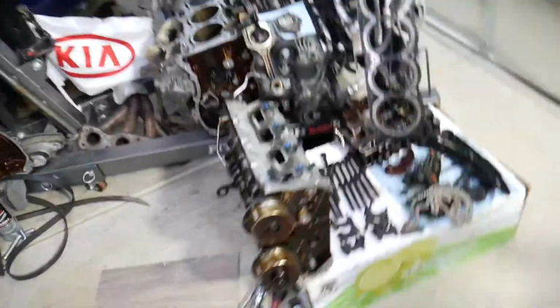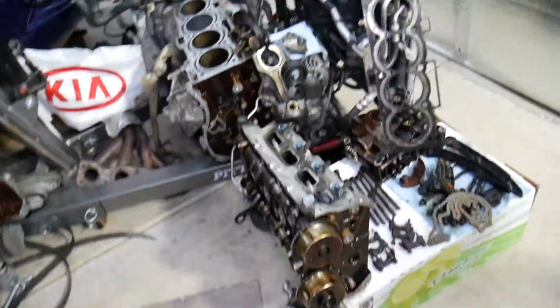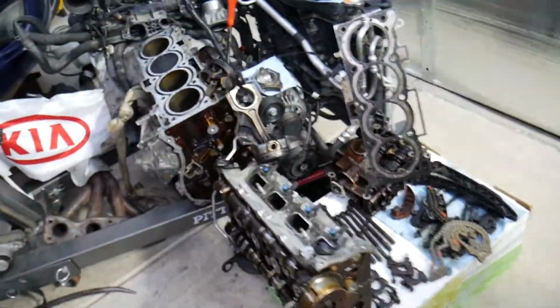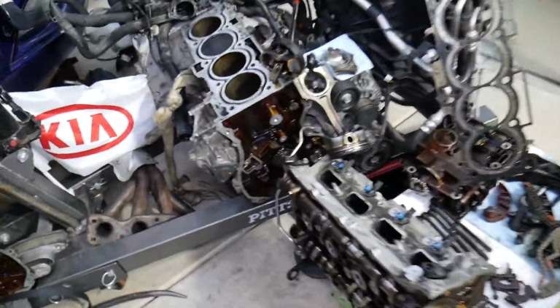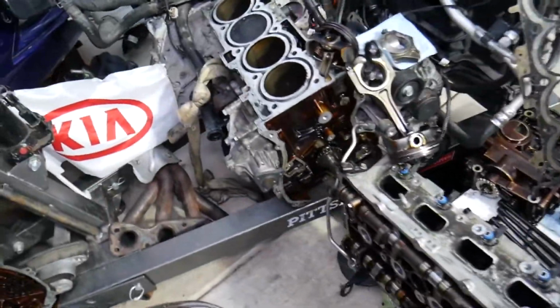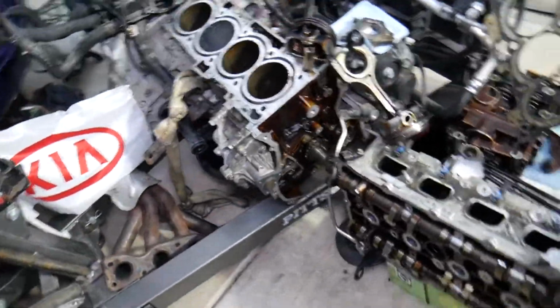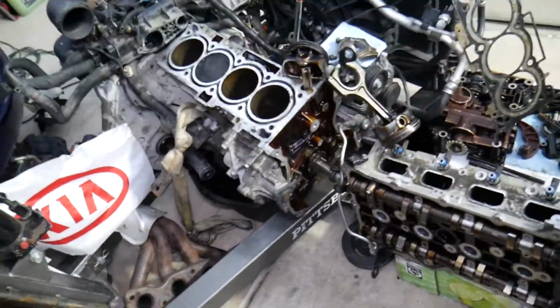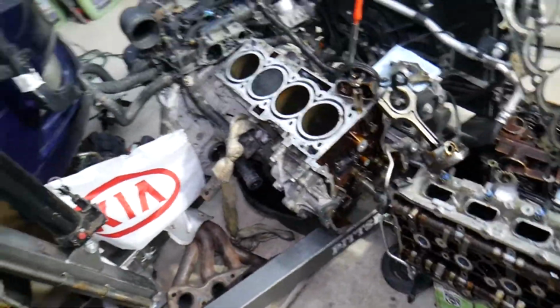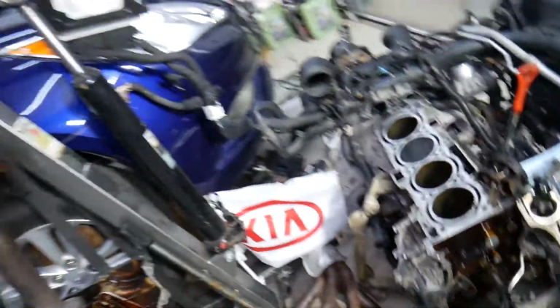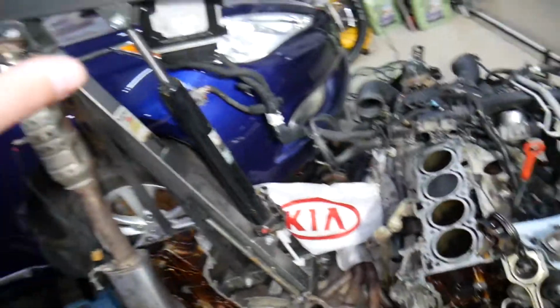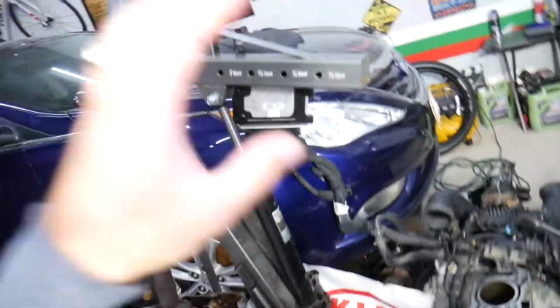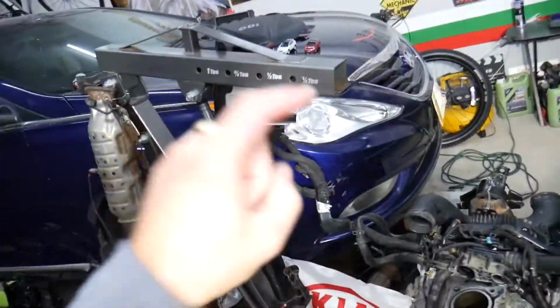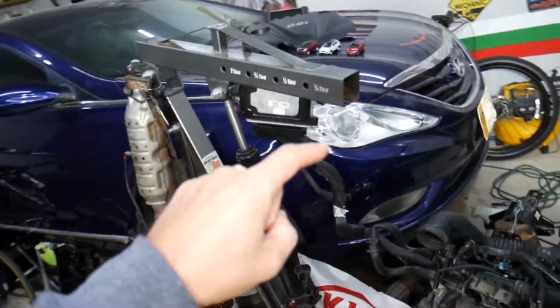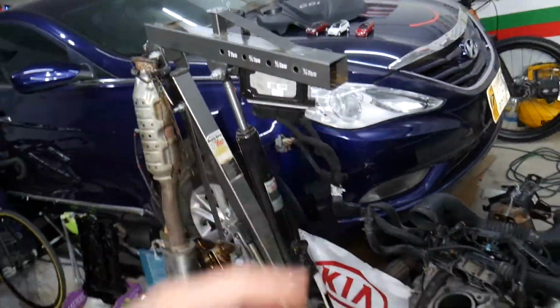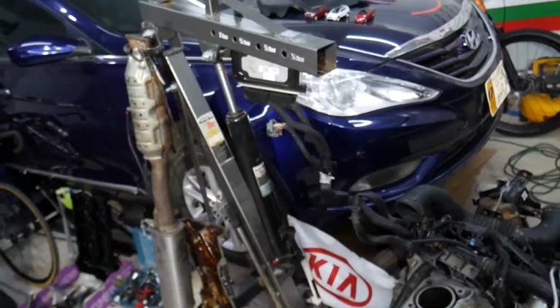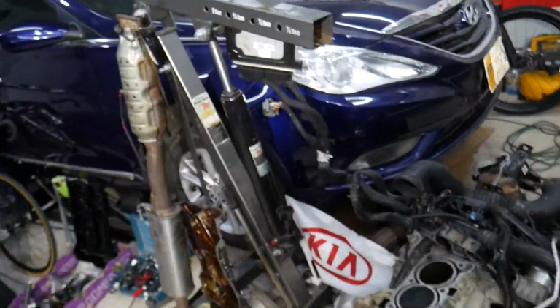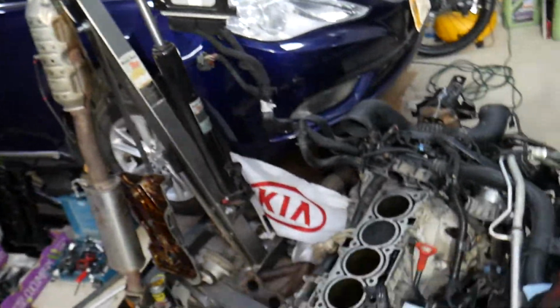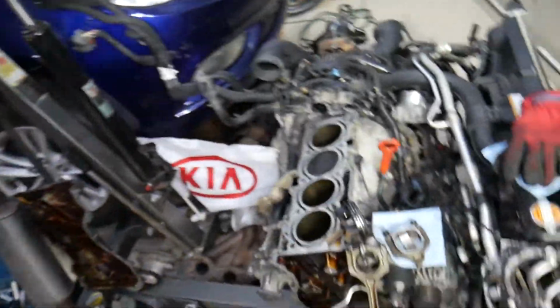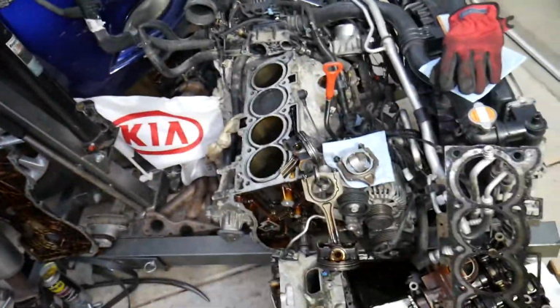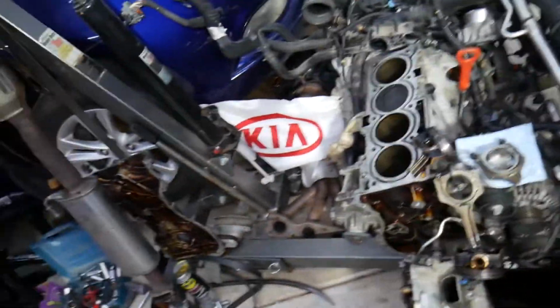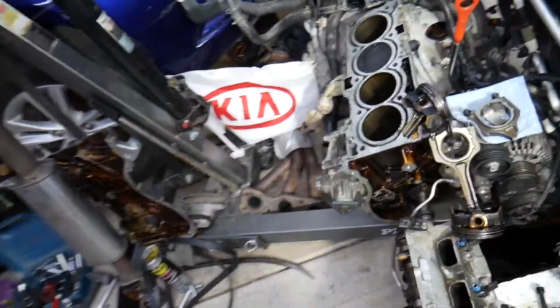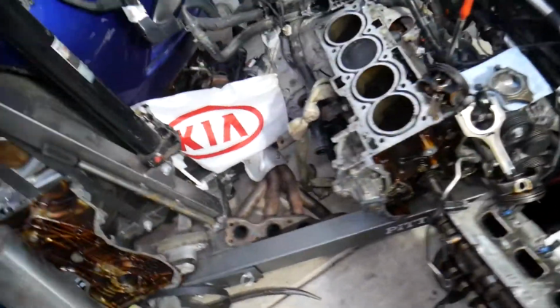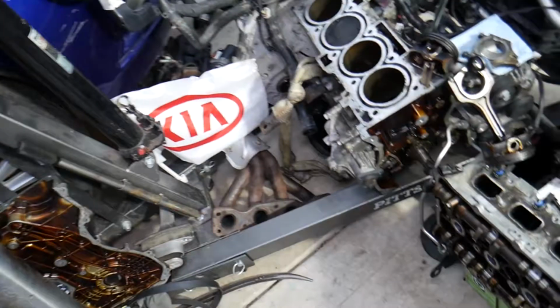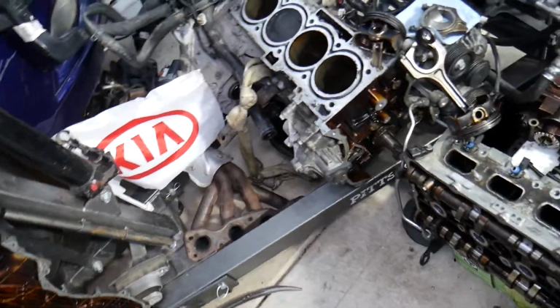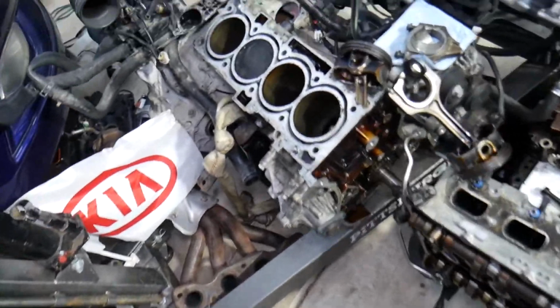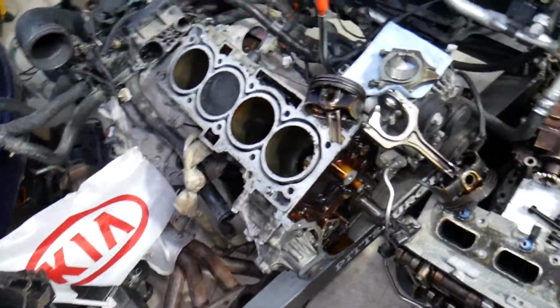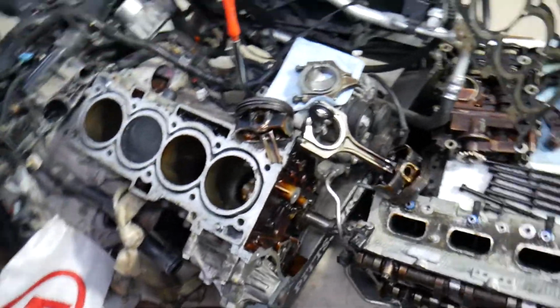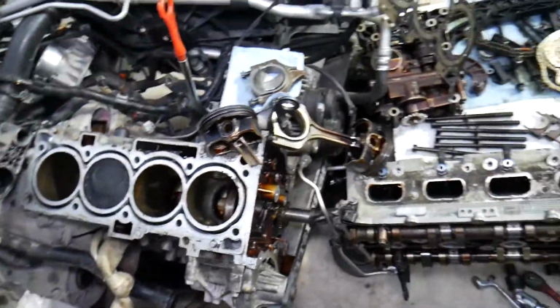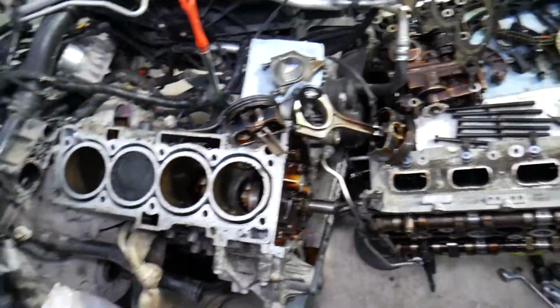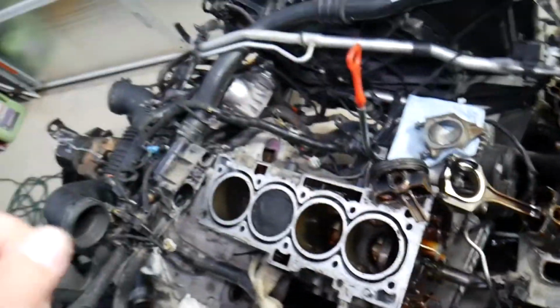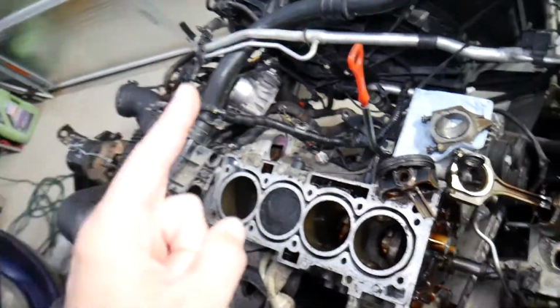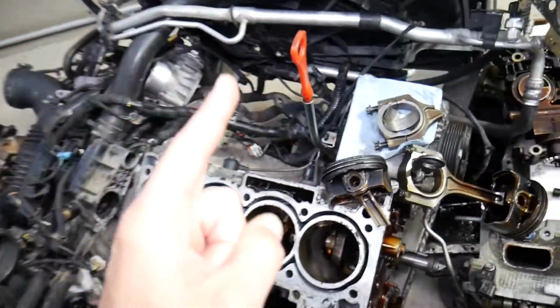With that said, let's explain what we have specifically here. This is a 2.4 GDI engine on this generation Hyundai Sonata, but even if you have a different one, this video will still be very helpful. The engine has been taken apart completely.